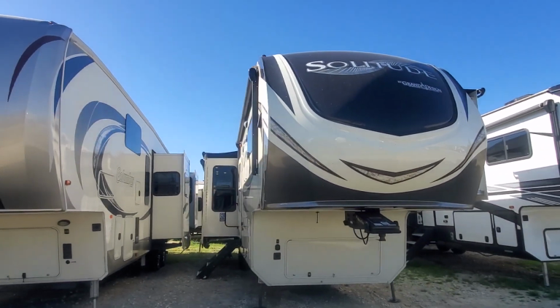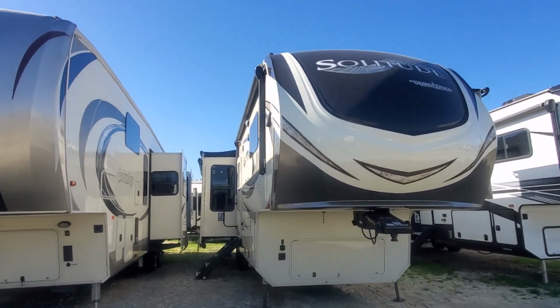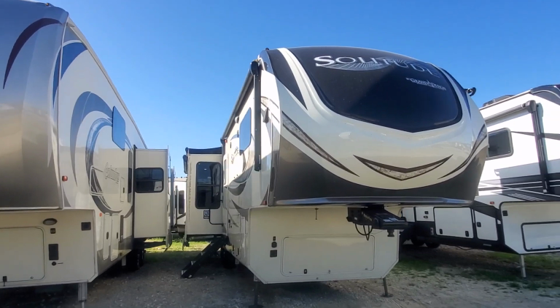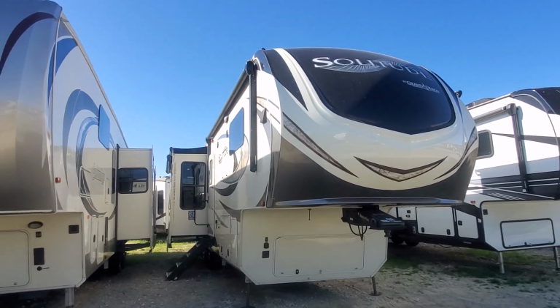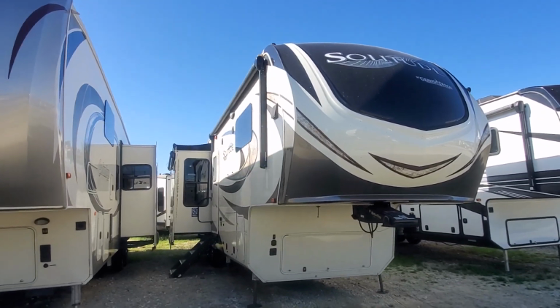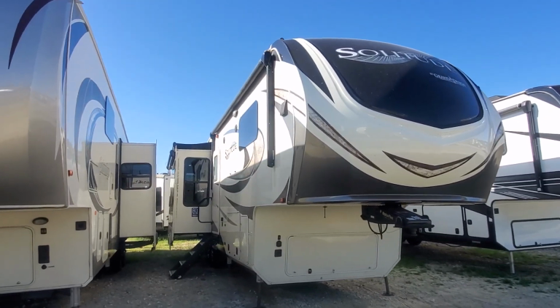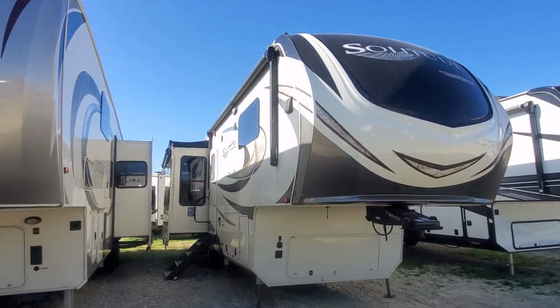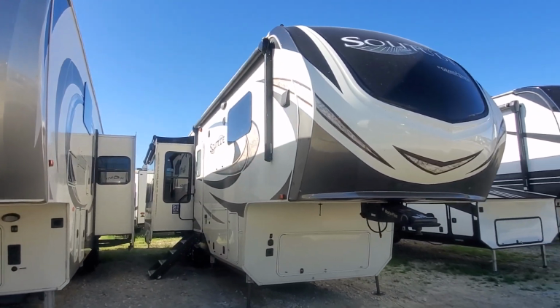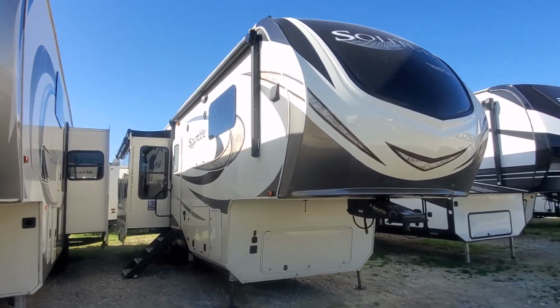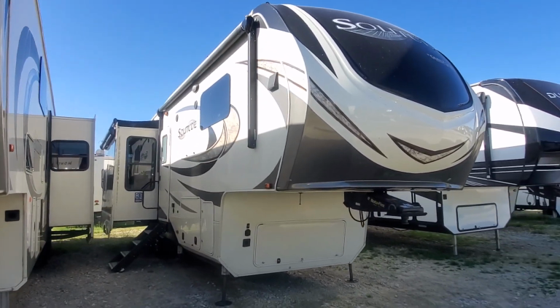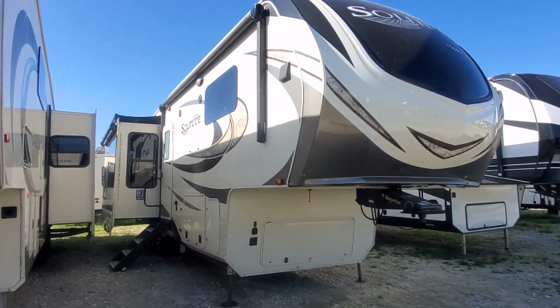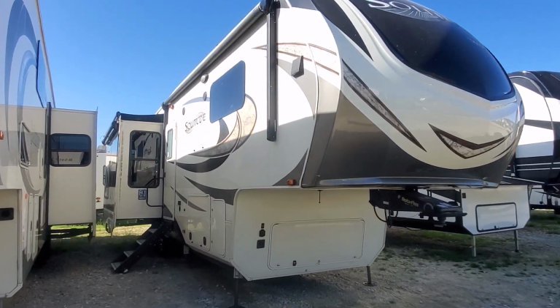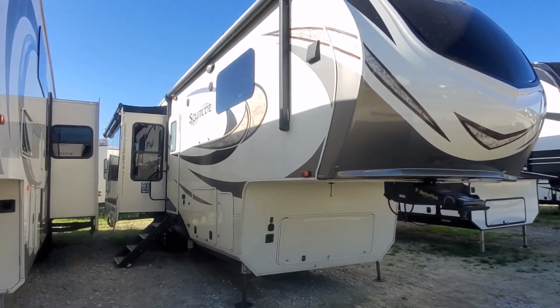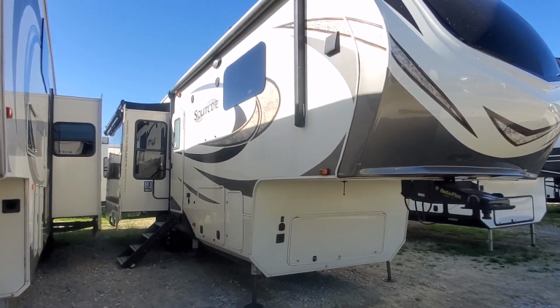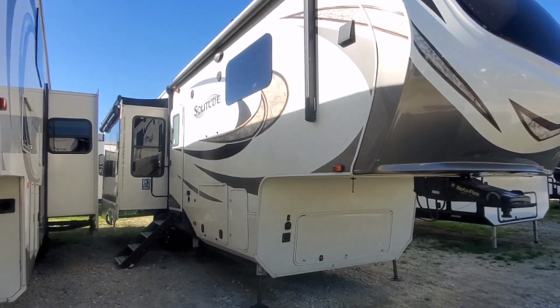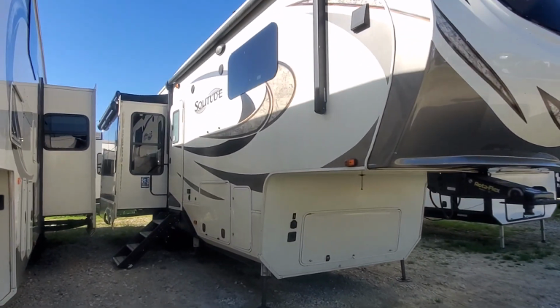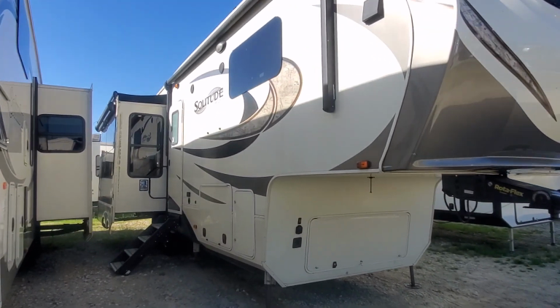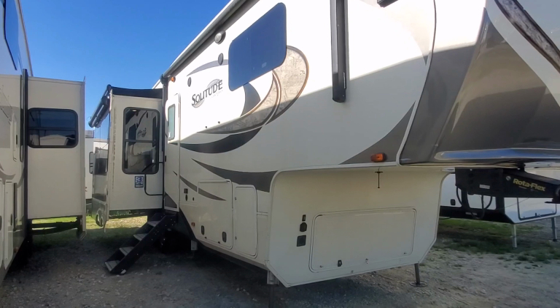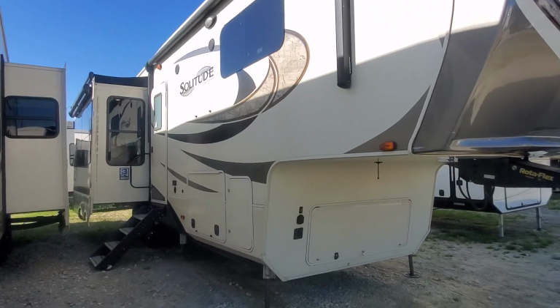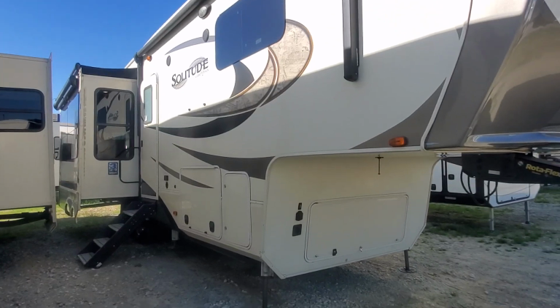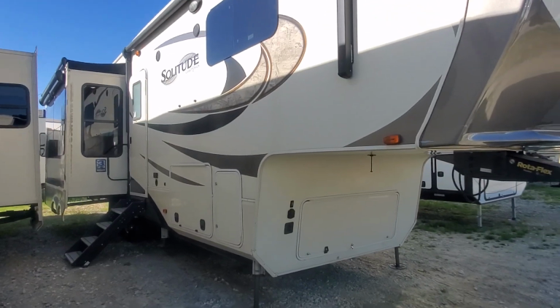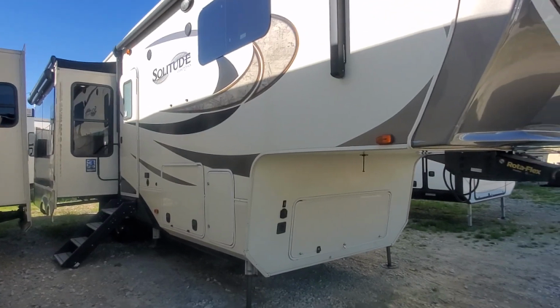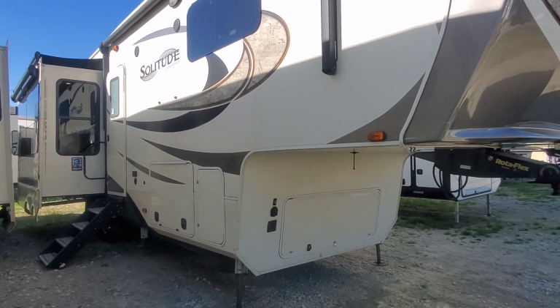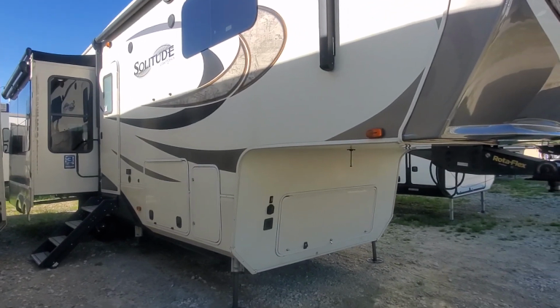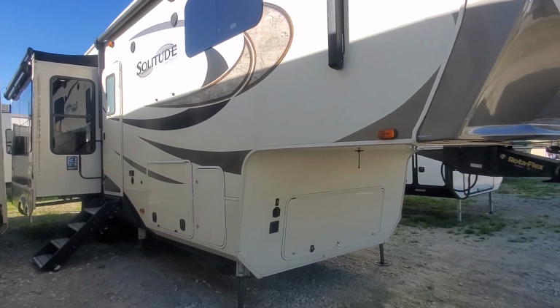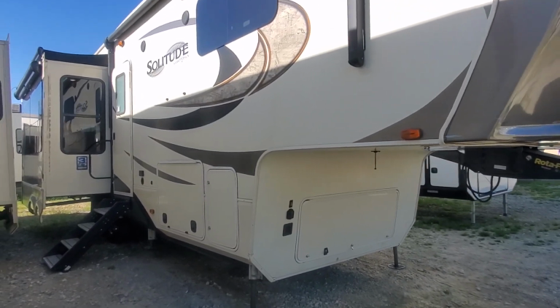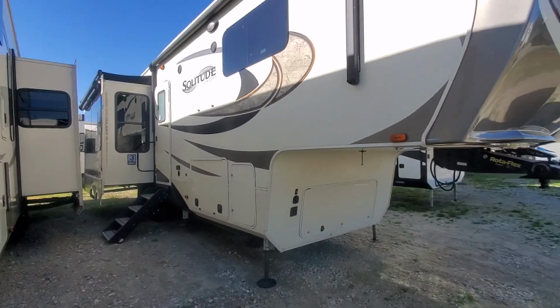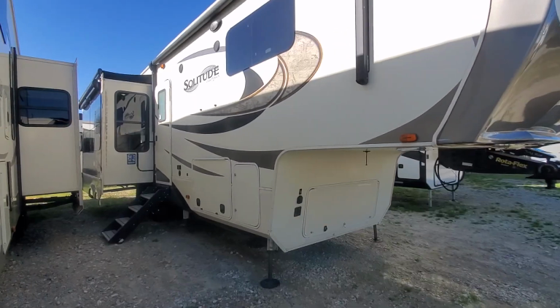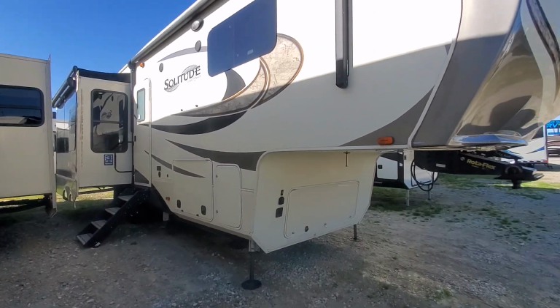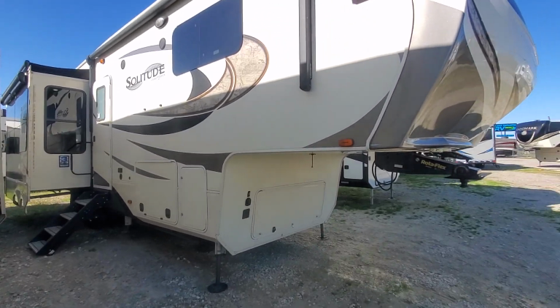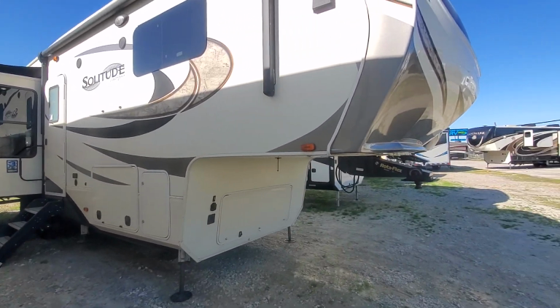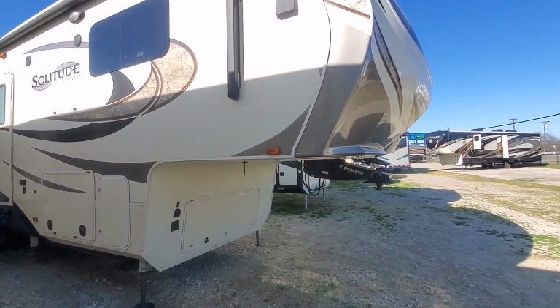It is a three slide rear living. Very good use of space, a little bit of a shorter fifth wheel — it's not your big old 42 footer. Still quite livable in size though.